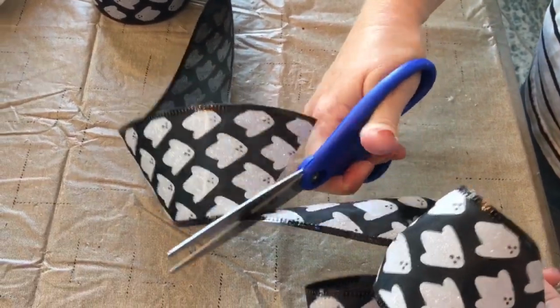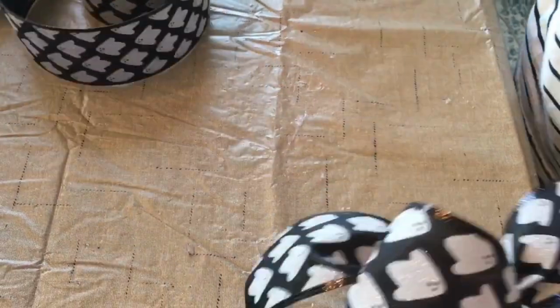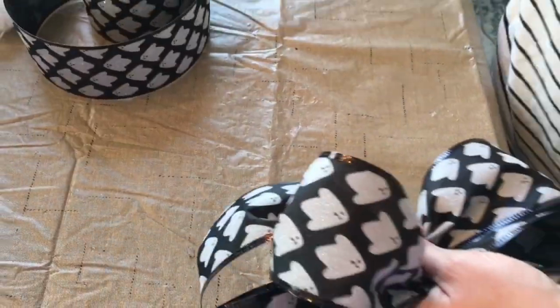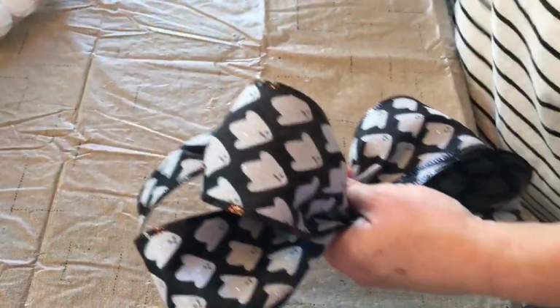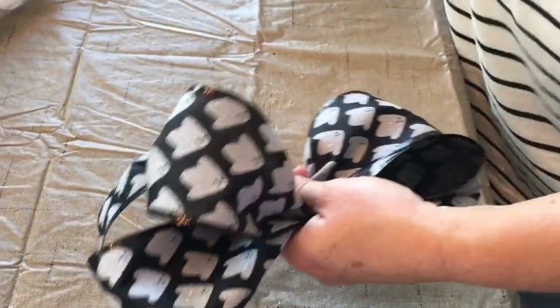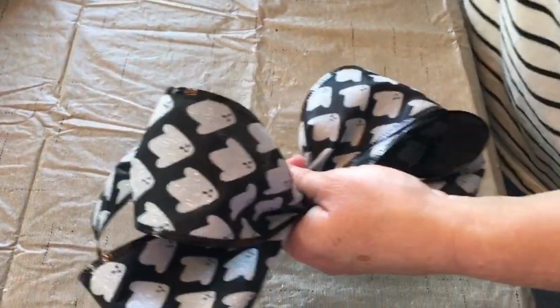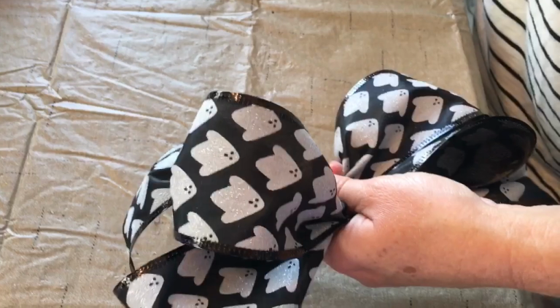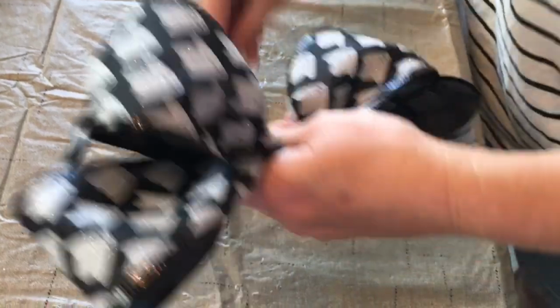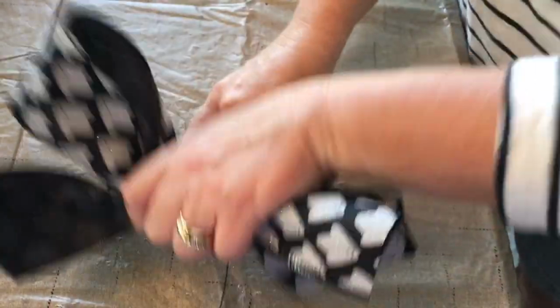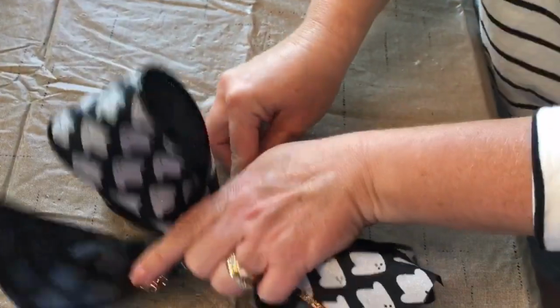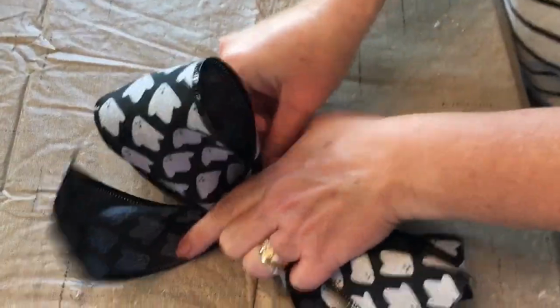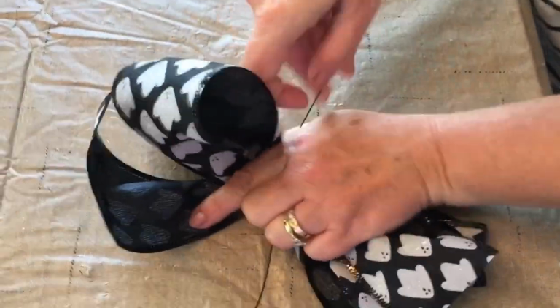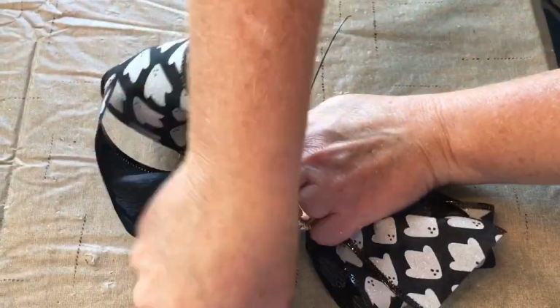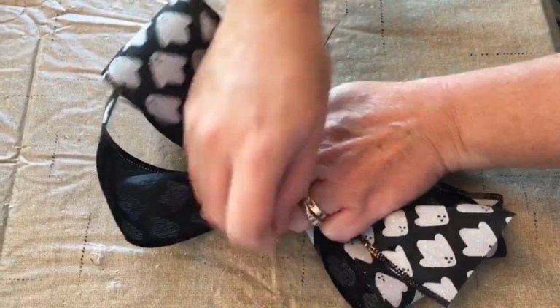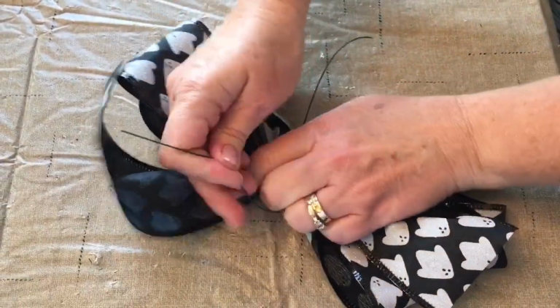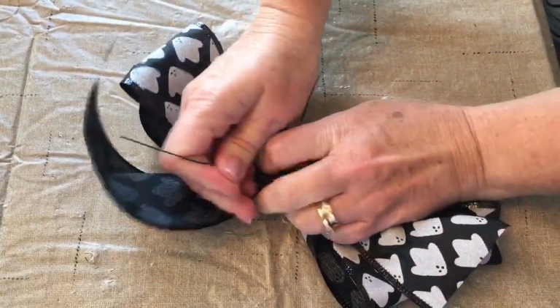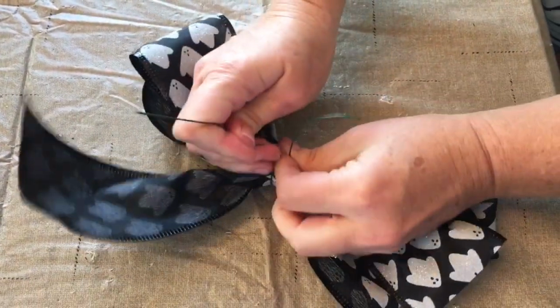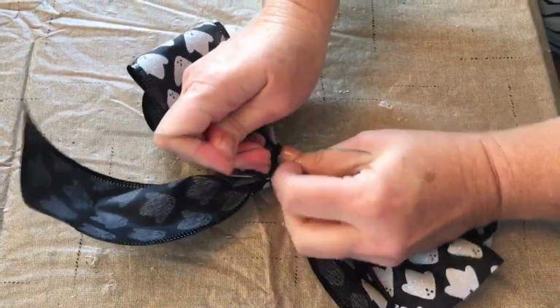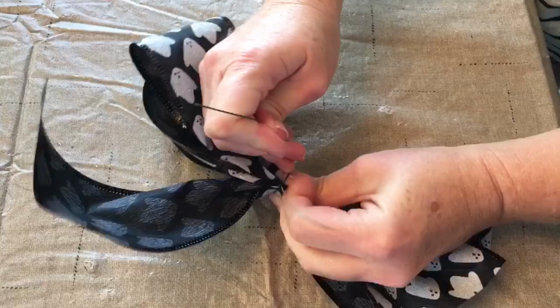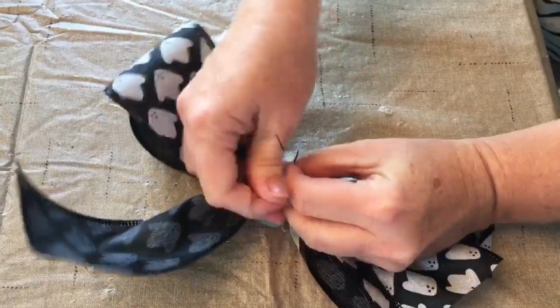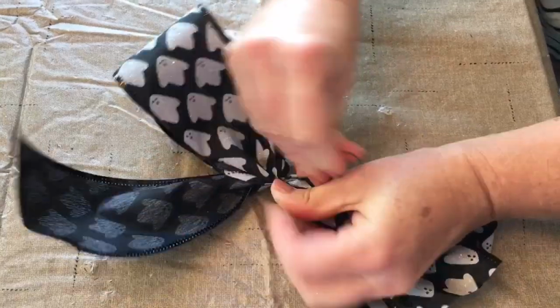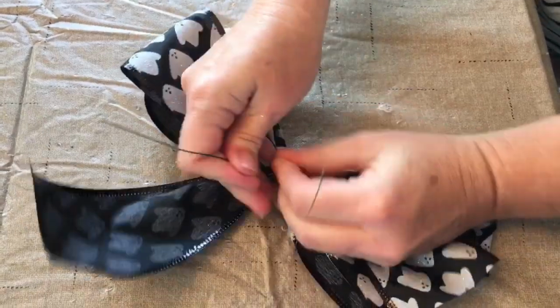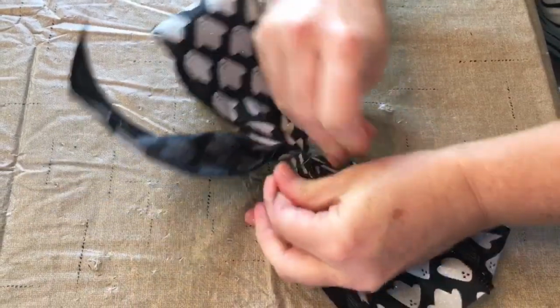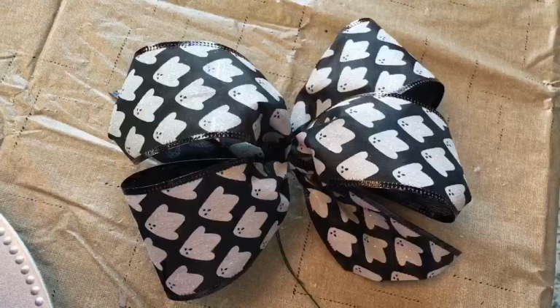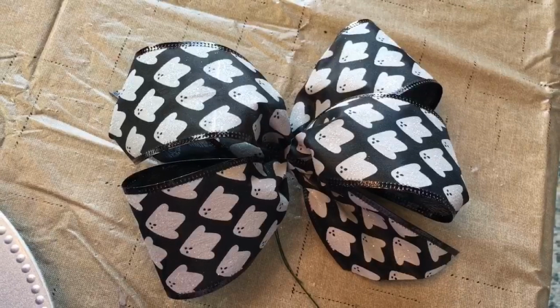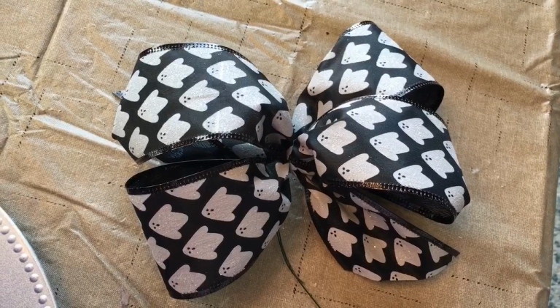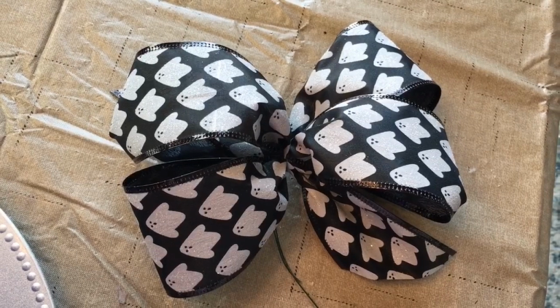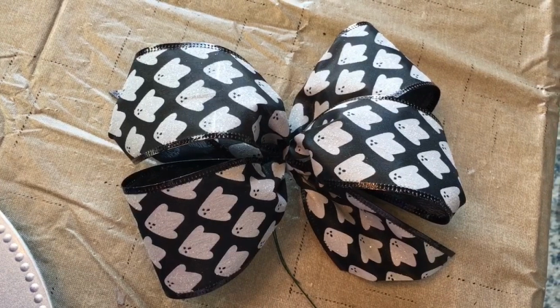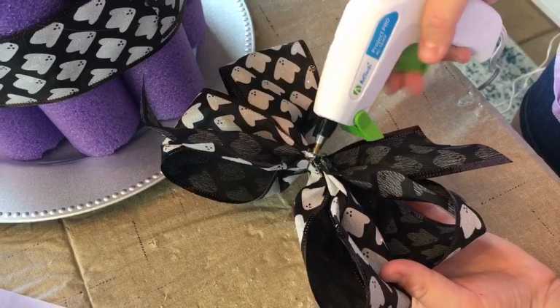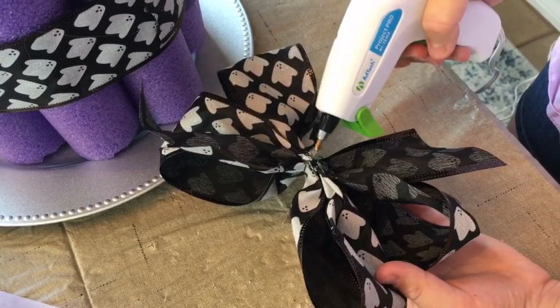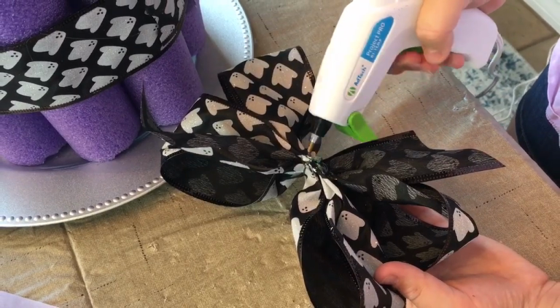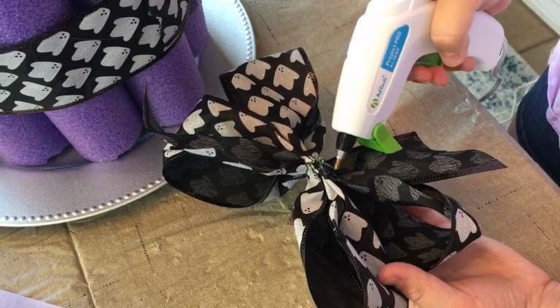Try to make it as level as you can. It doesn't have to be perfect — they'll stay on there because it doesn't slide real easy on that pool noodle. Just try to get as level as possible. Ours is not perfect and it really looks cute on the table.